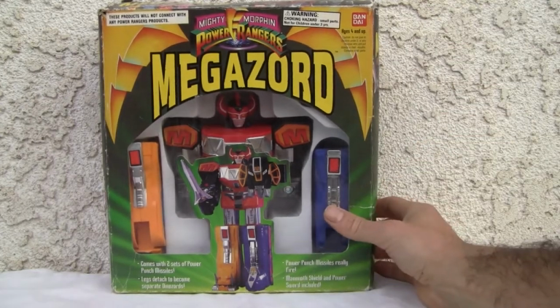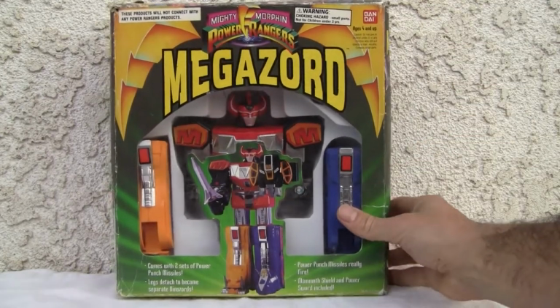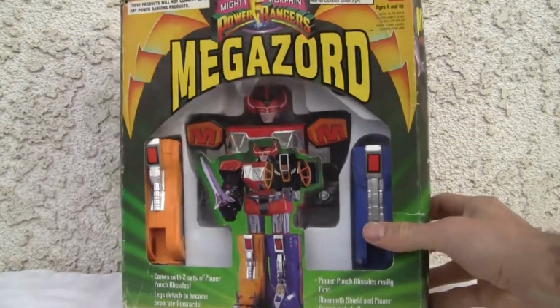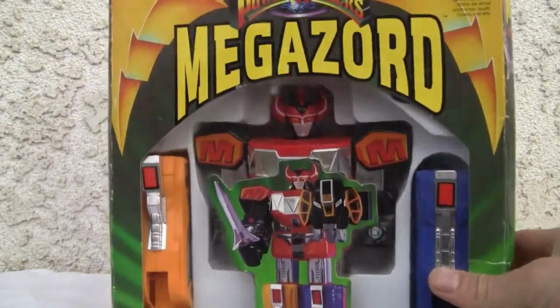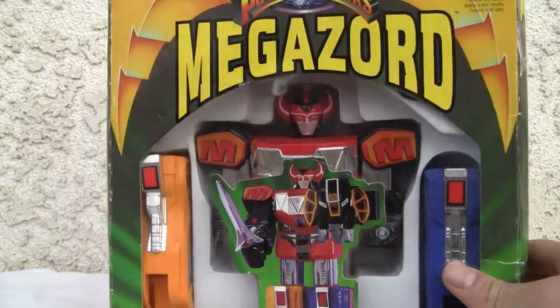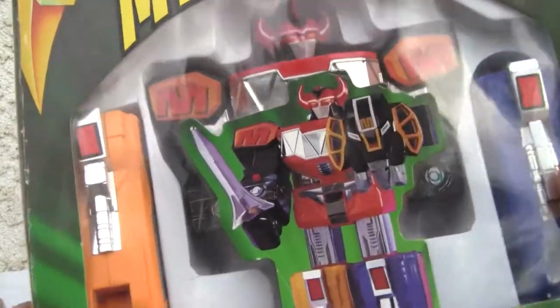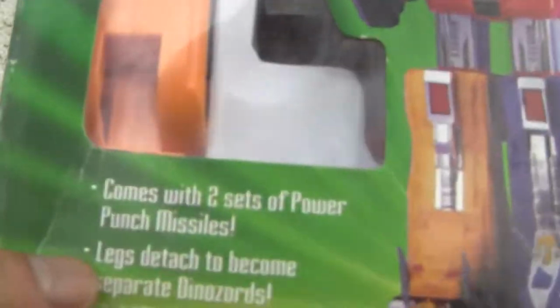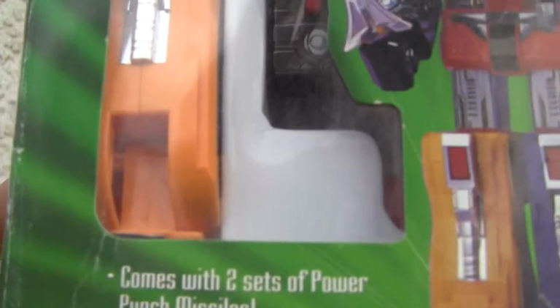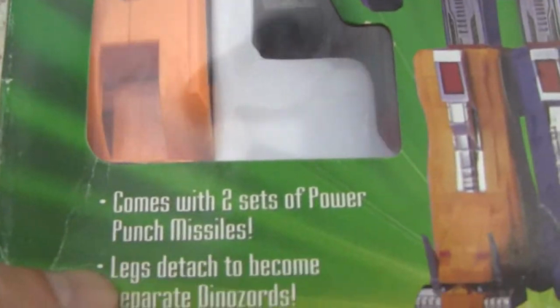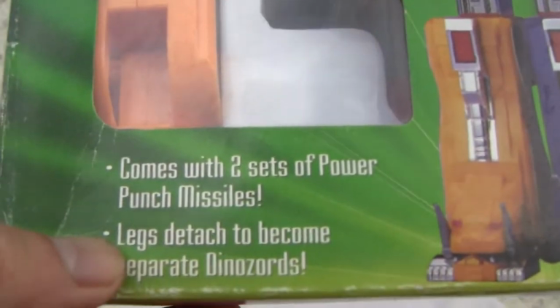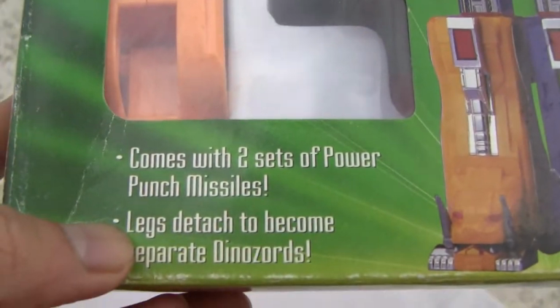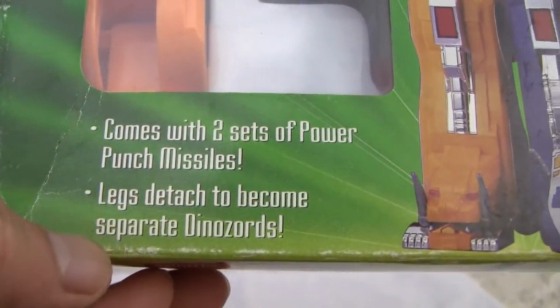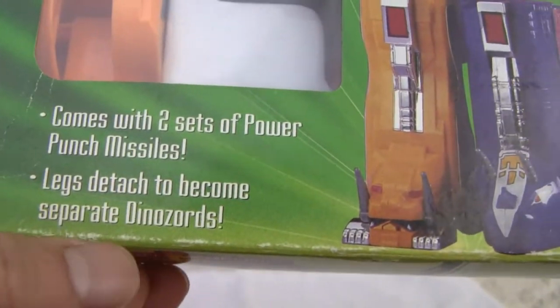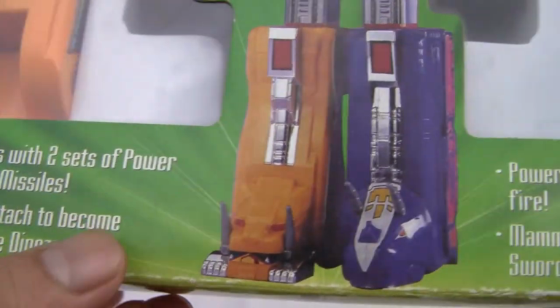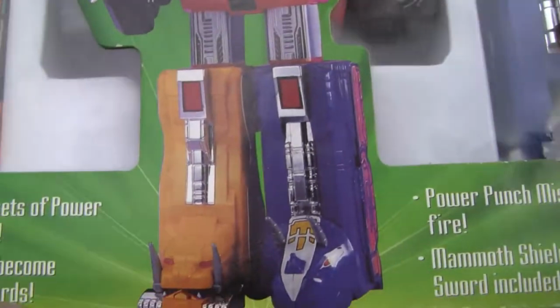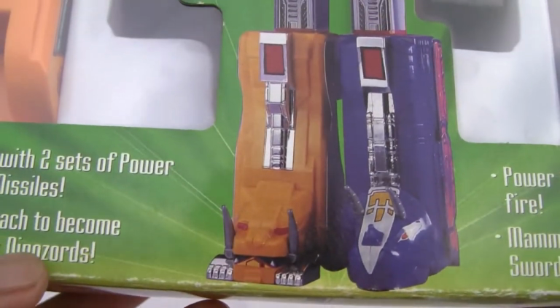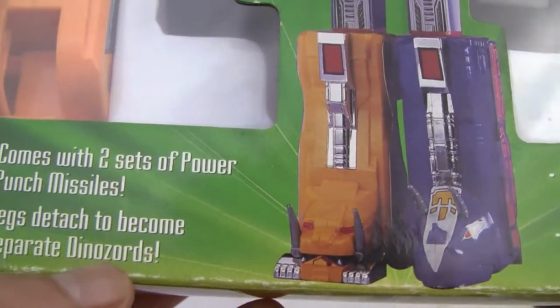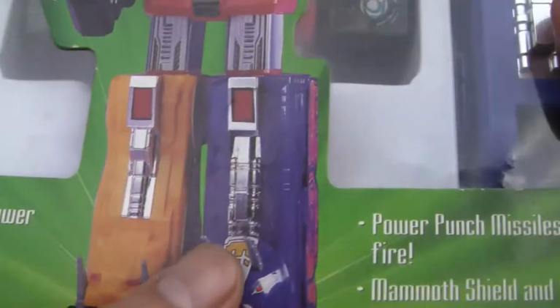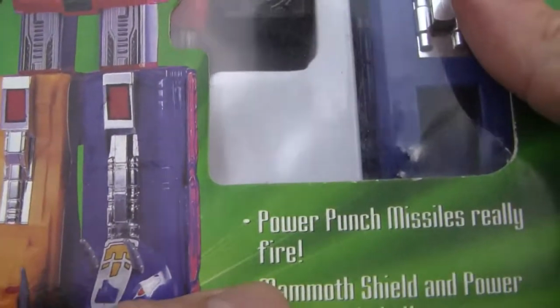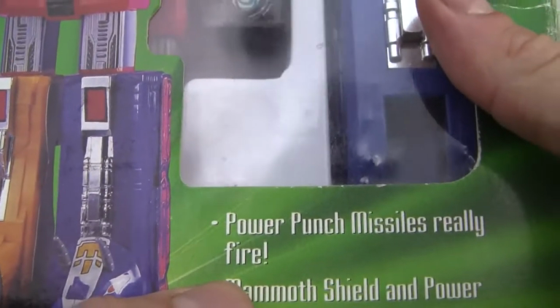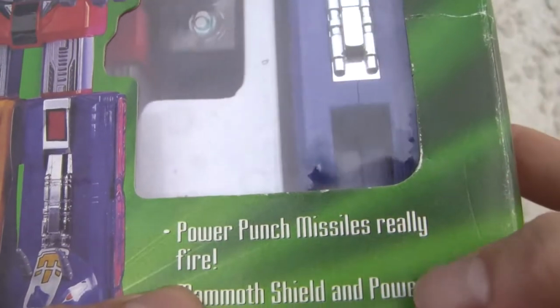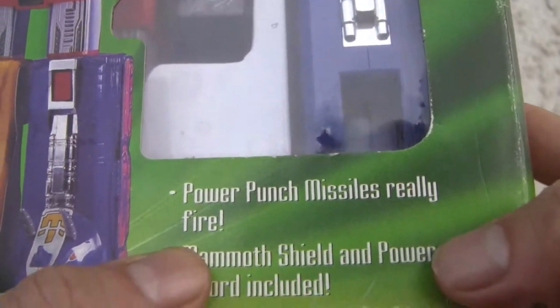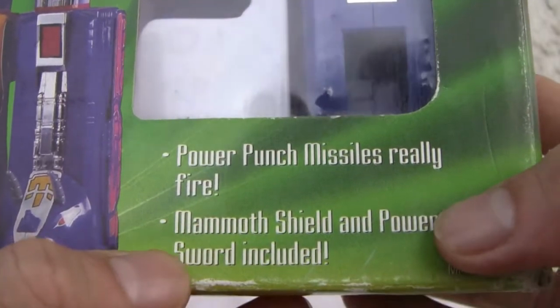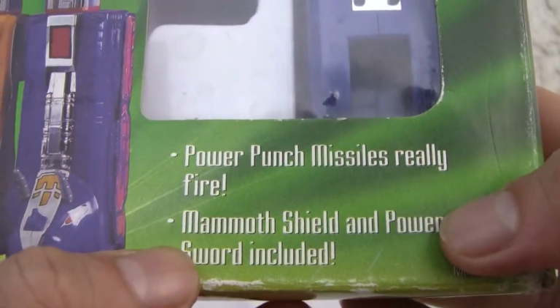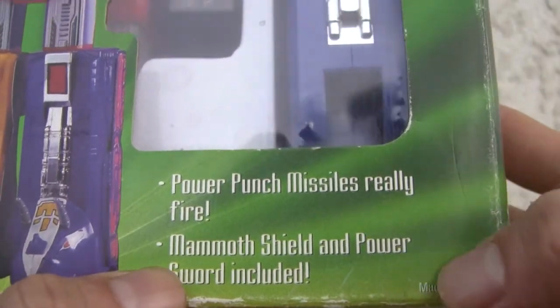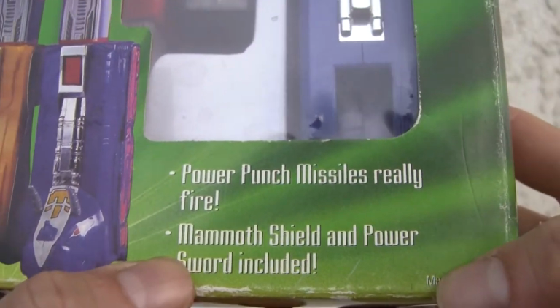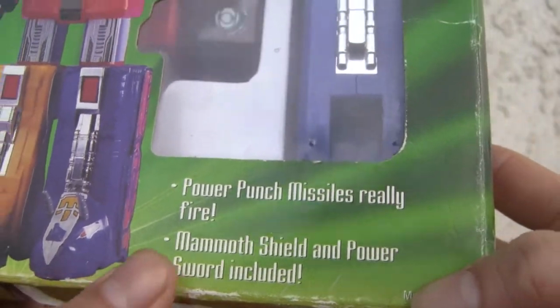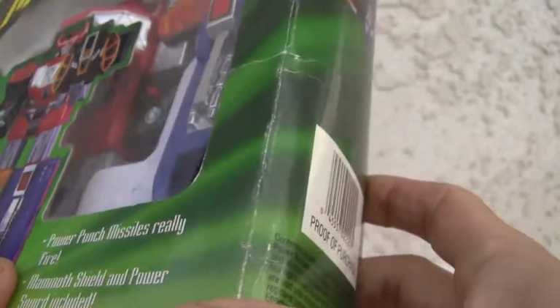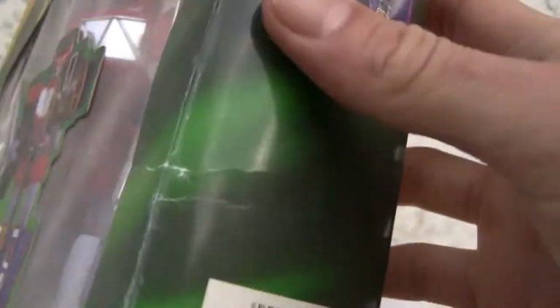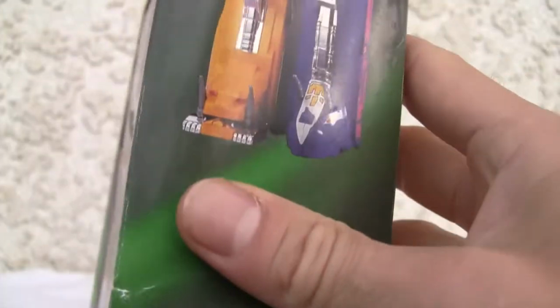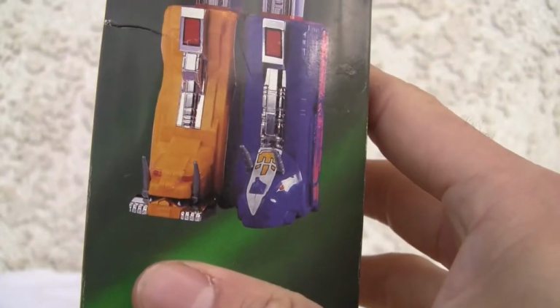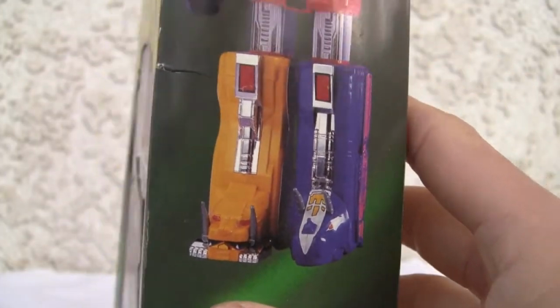It does come with a mammoth shield. It comes with two sets of power punch missiles. Legs attach to become the Dinozord. And the power punch missiles really do fire. They have a mammoth shield and power sword included.